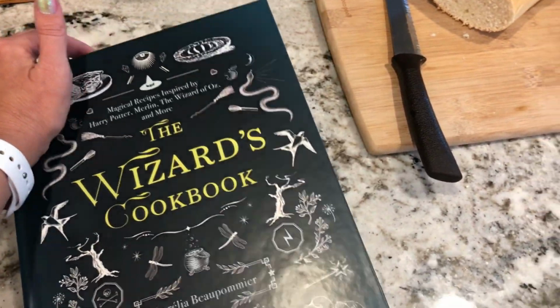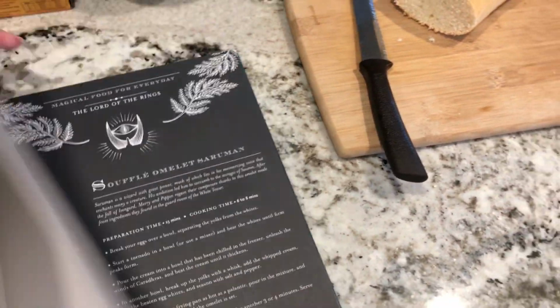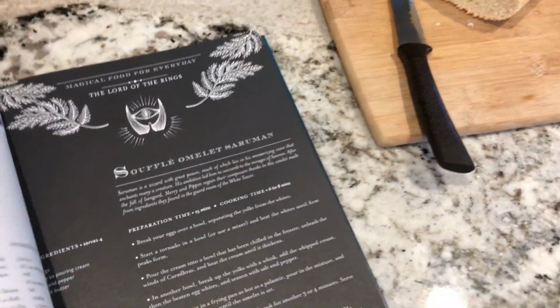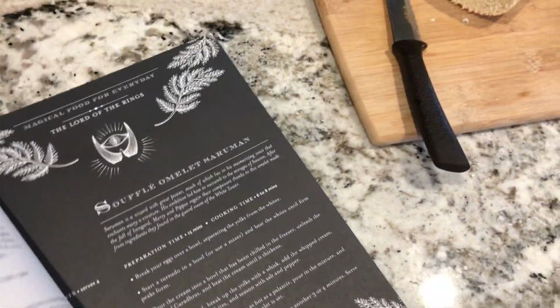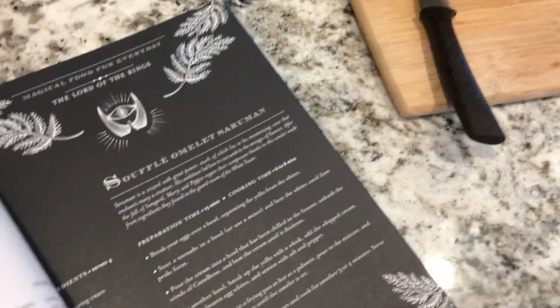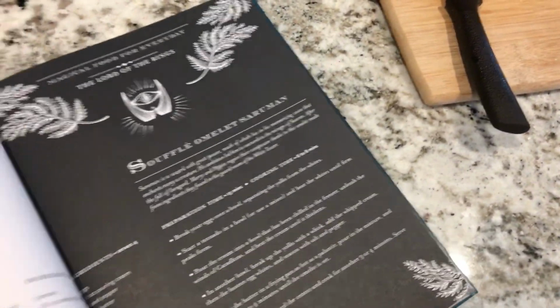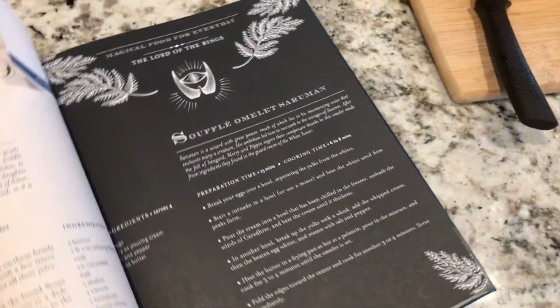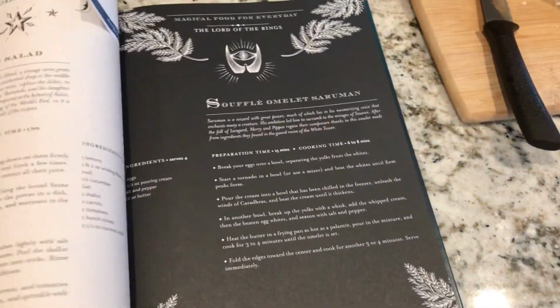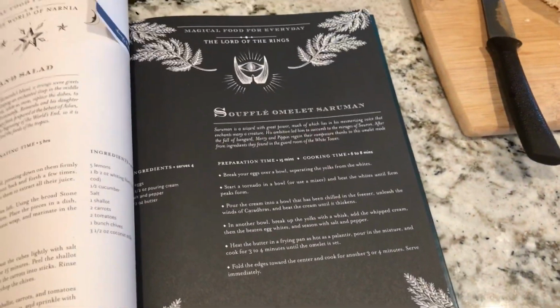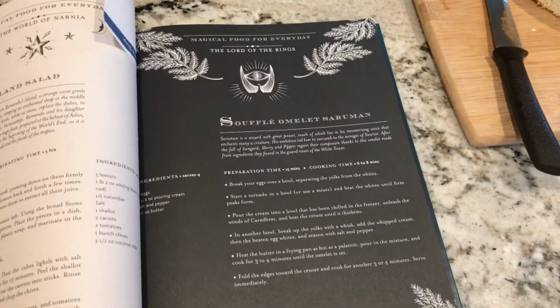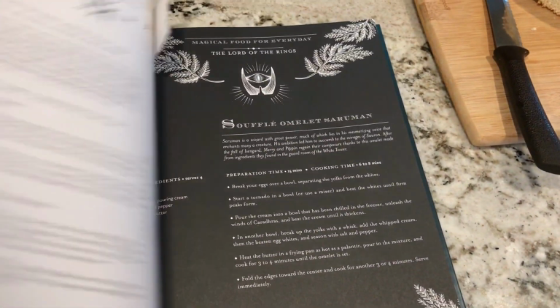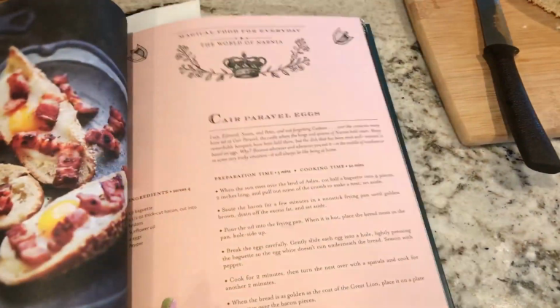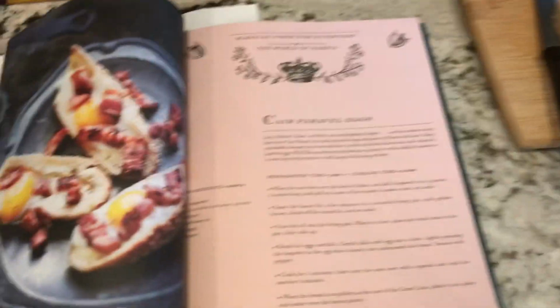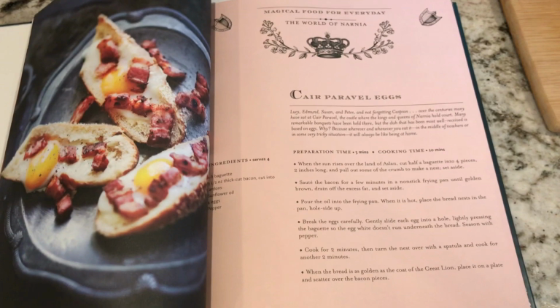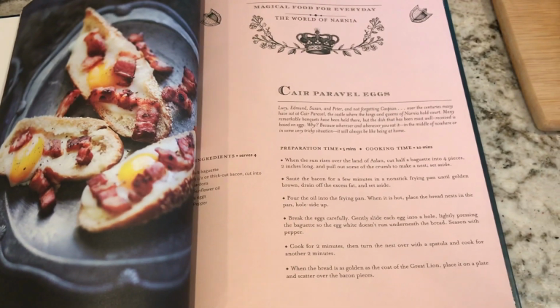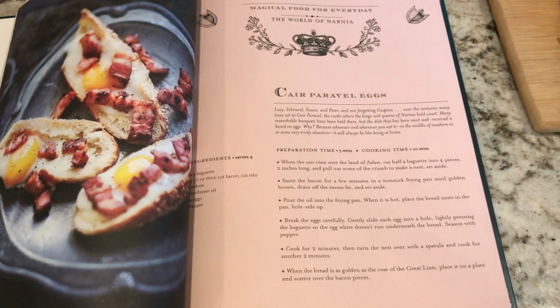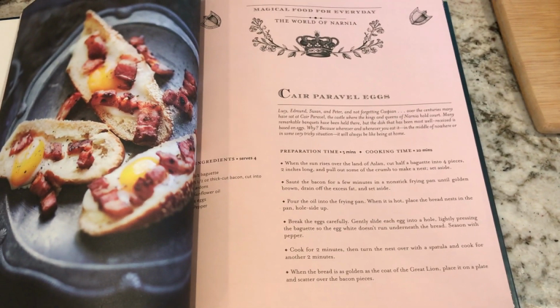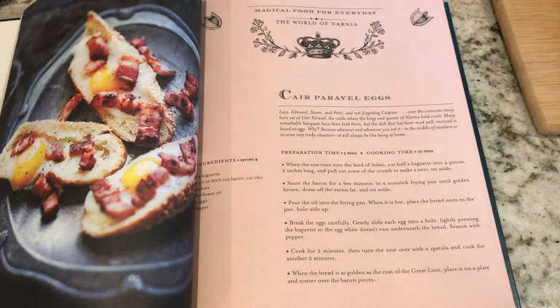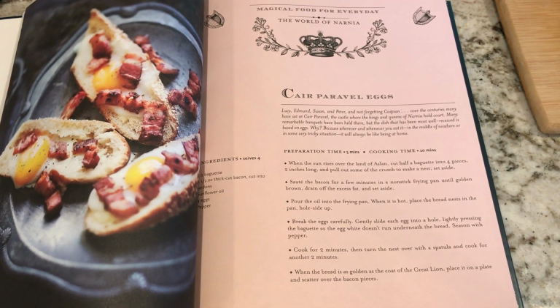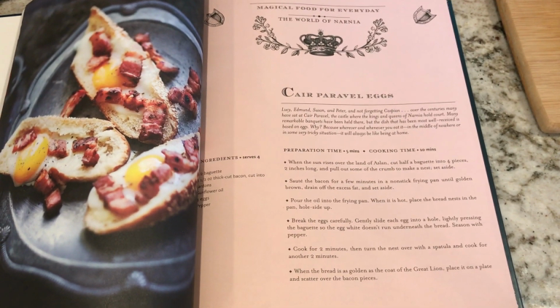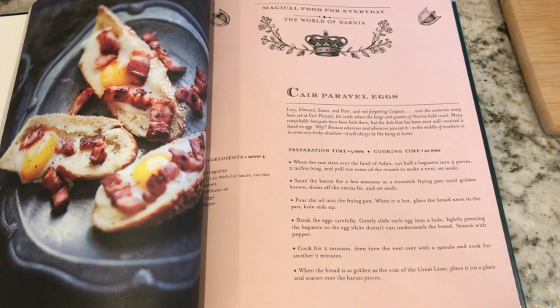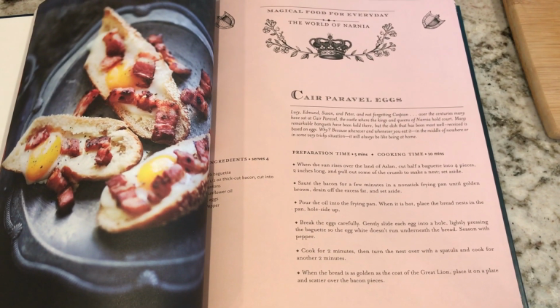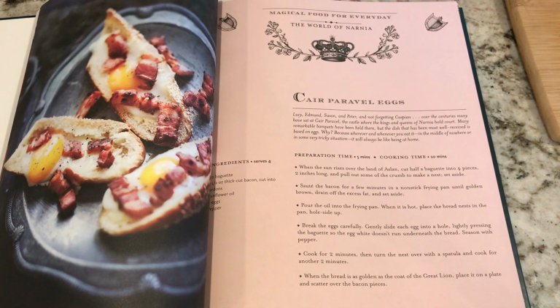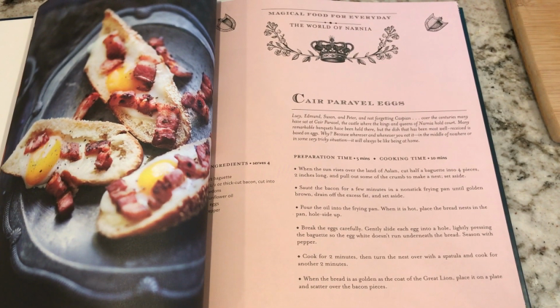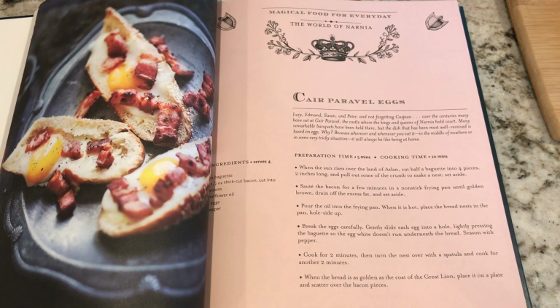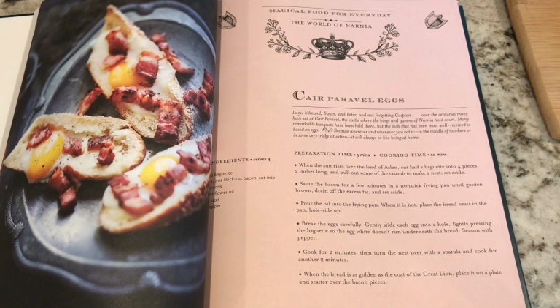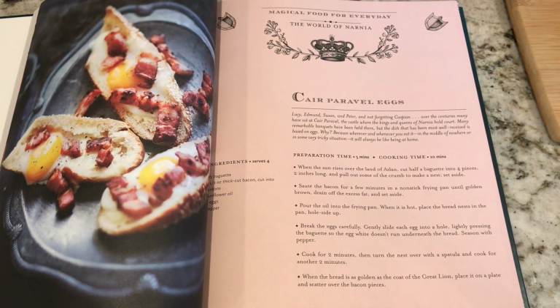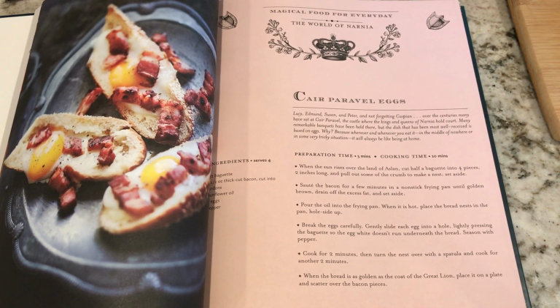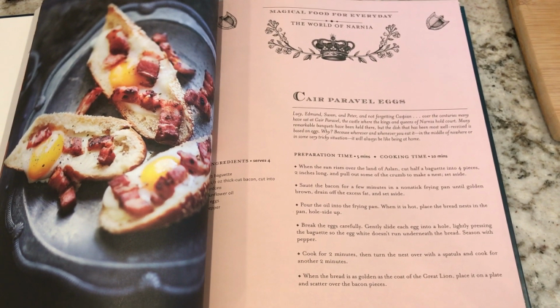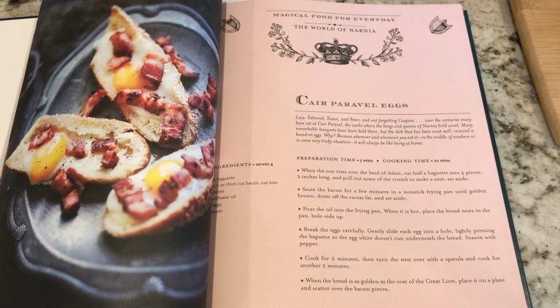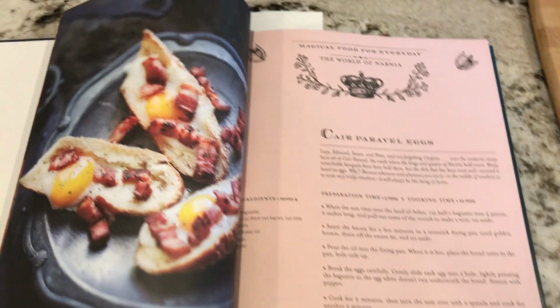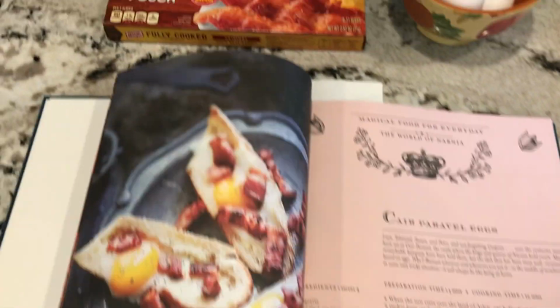The first recipe I'm trying out is from the Chronicles of Narnia. It is Cair Paravel eggs. It's just a simple egg dish, basically eggs in a nest.